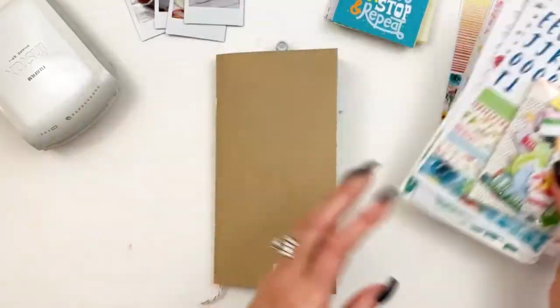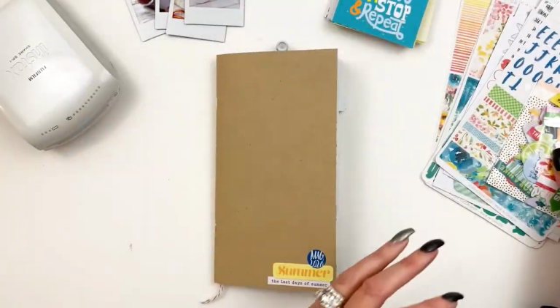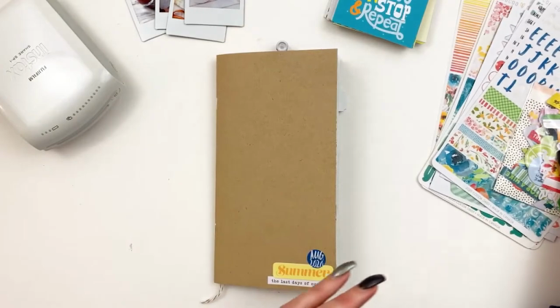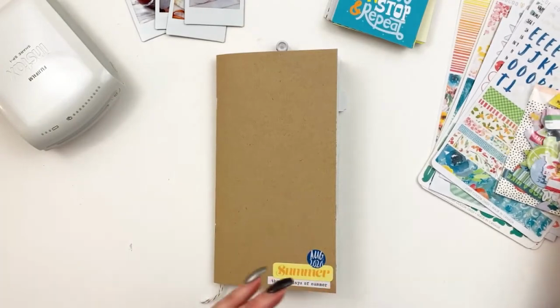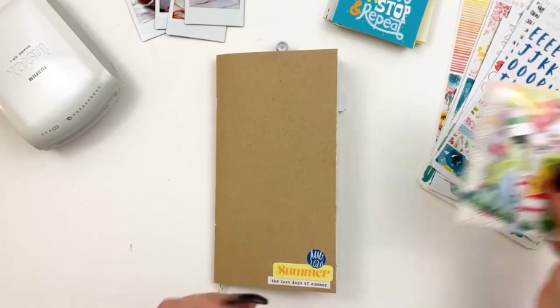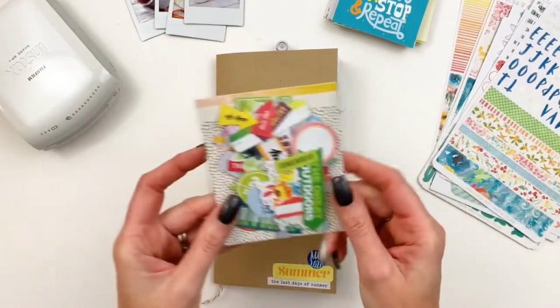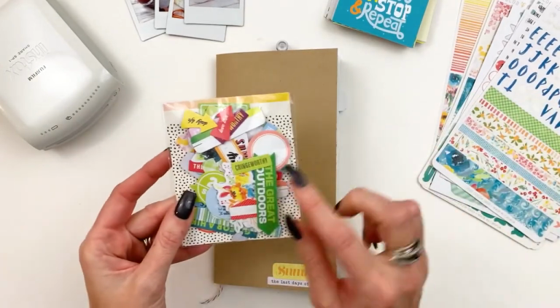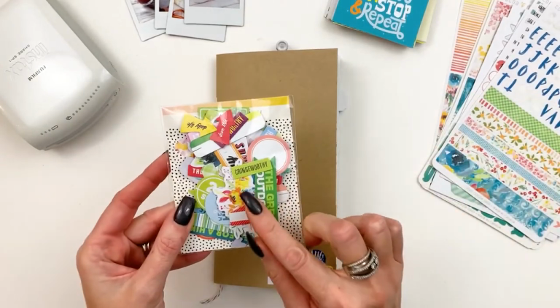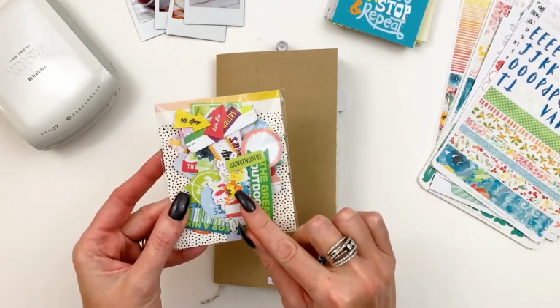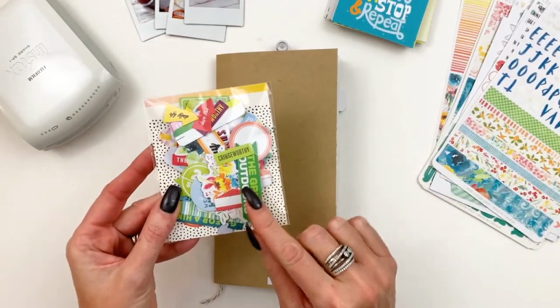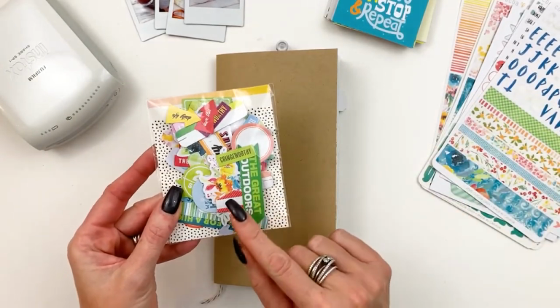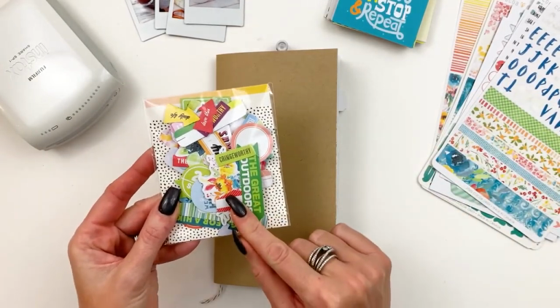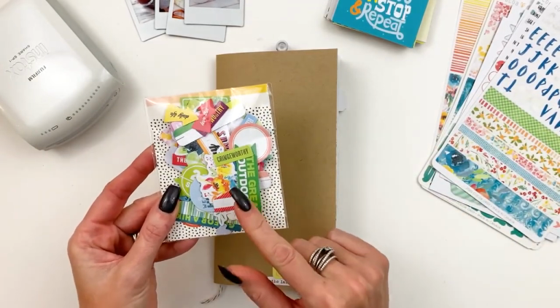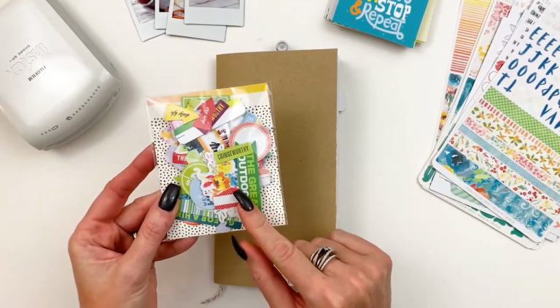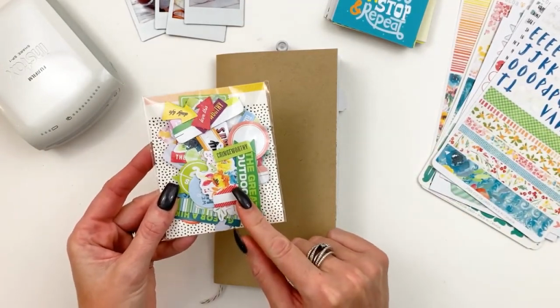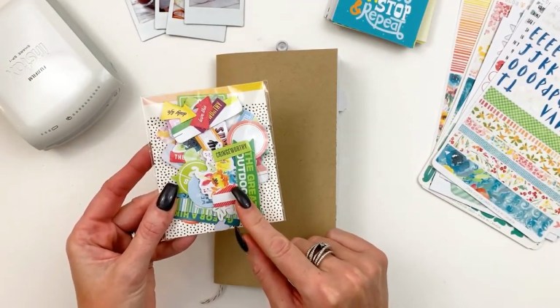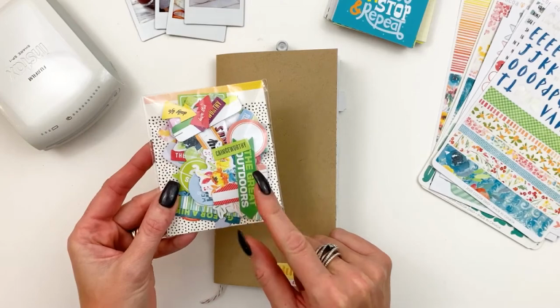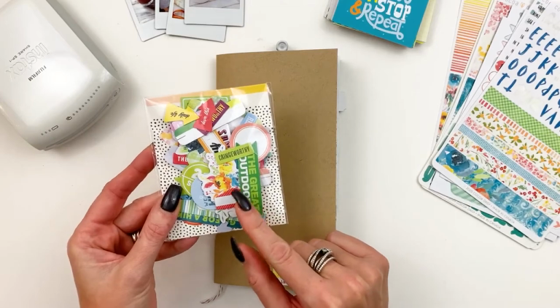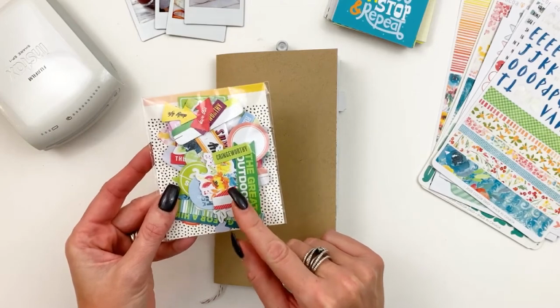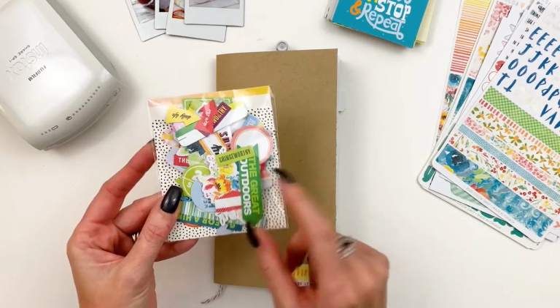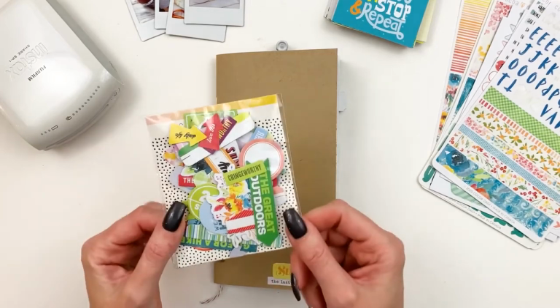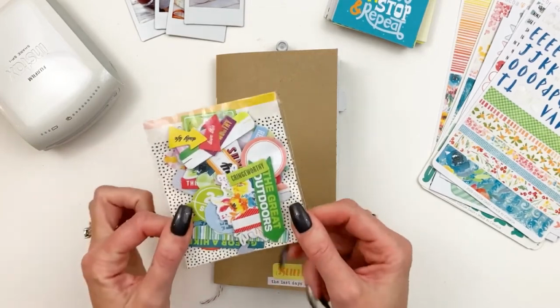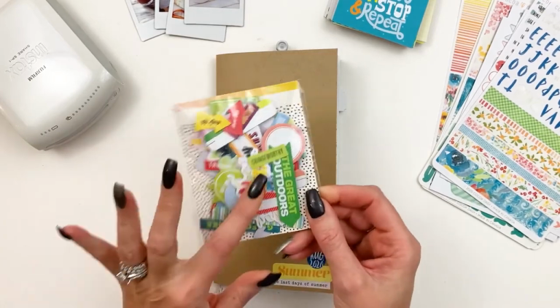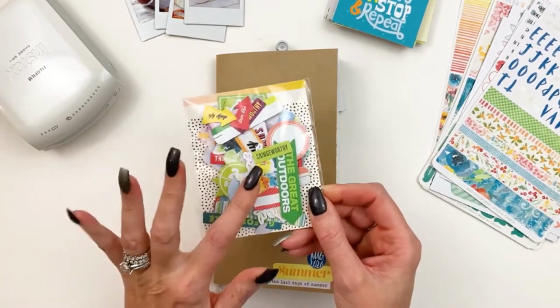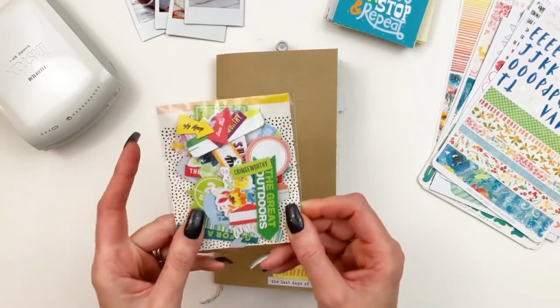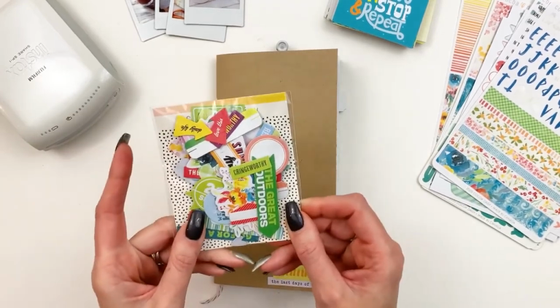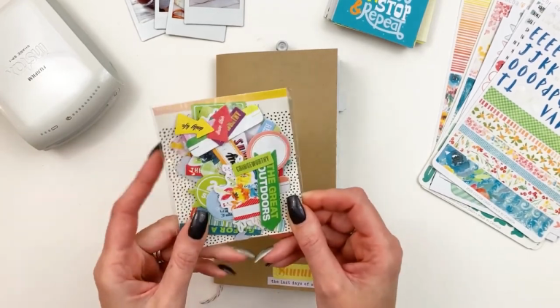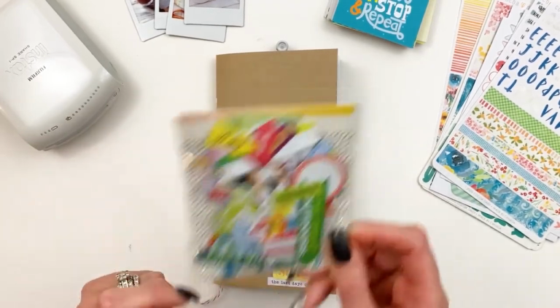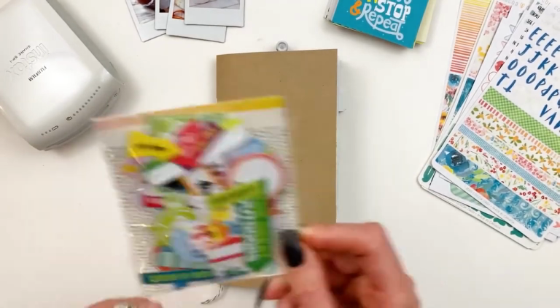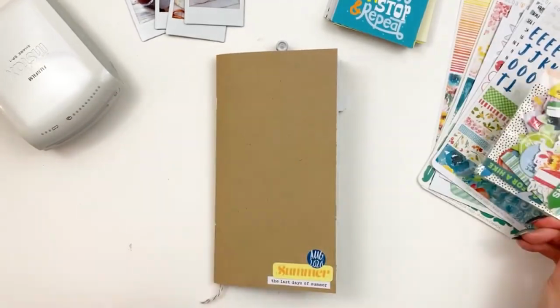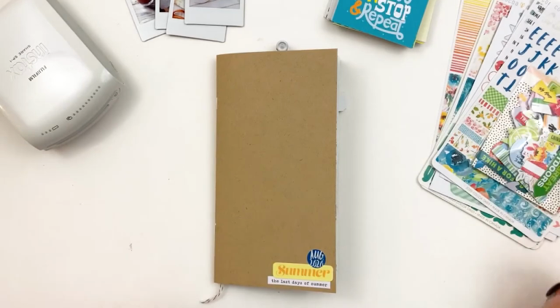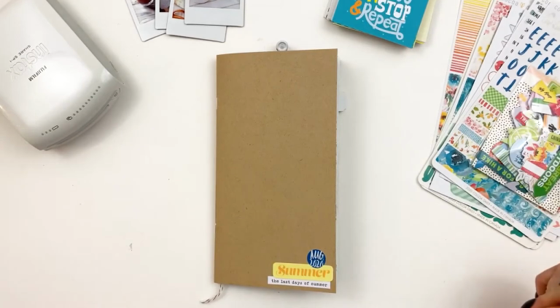I wanted to mention, because some of you are not aware of this: our die cuts are adhesive backed. So you can peel the backing off and stick them down — you don't have to use a glue stick on these anymore. So that's just a little side note.